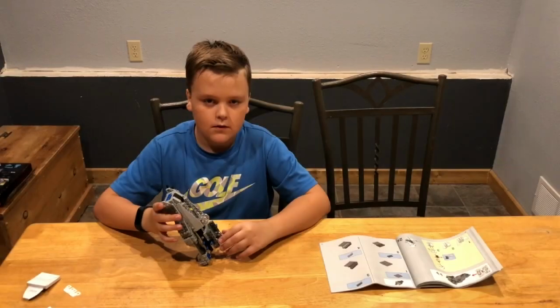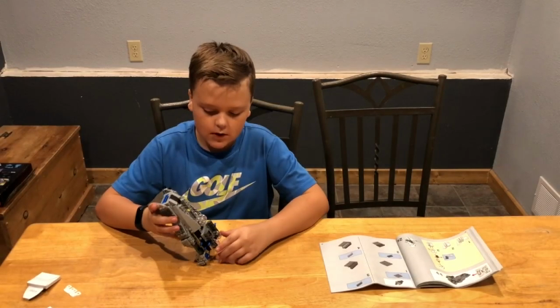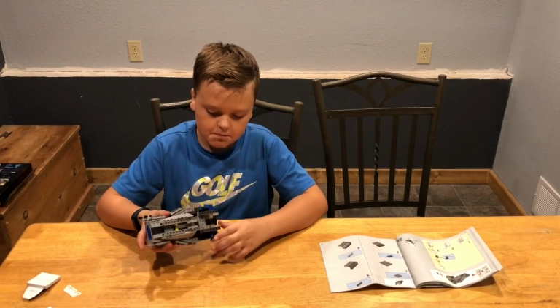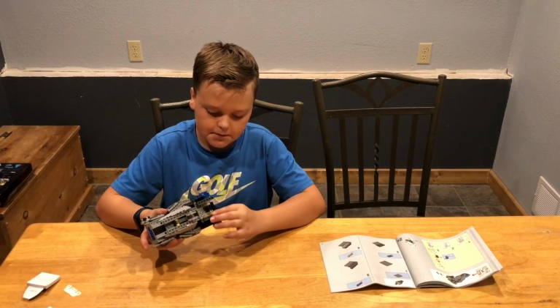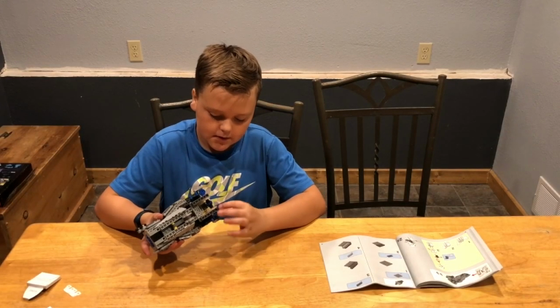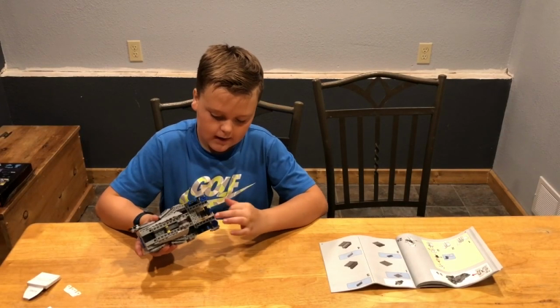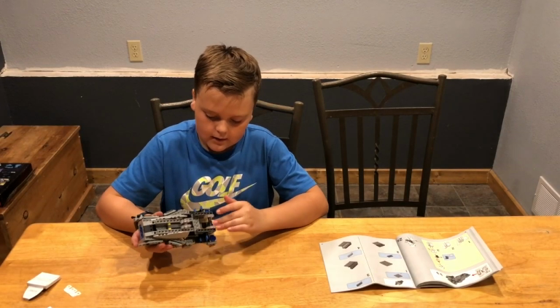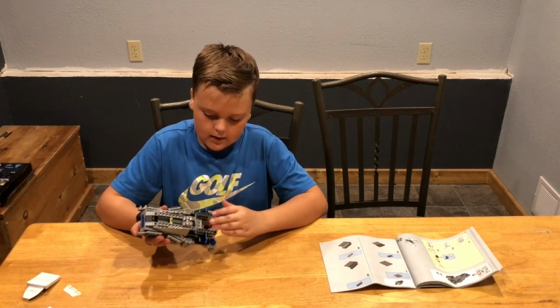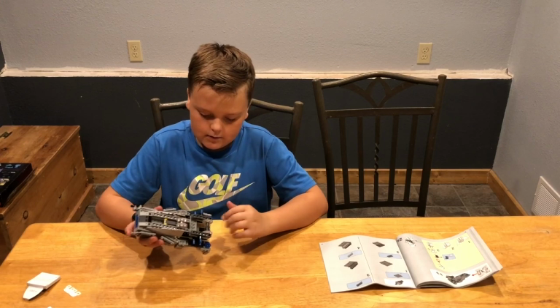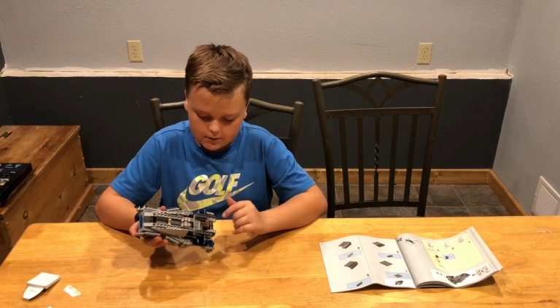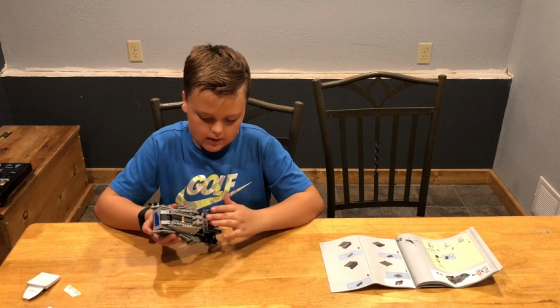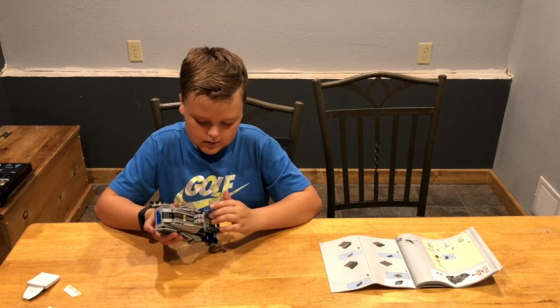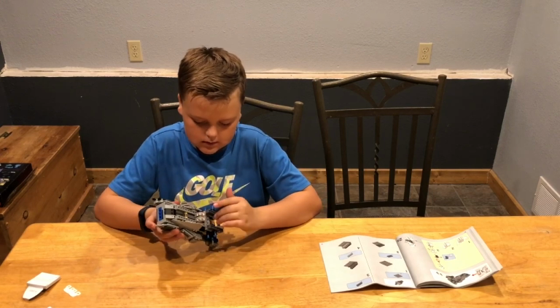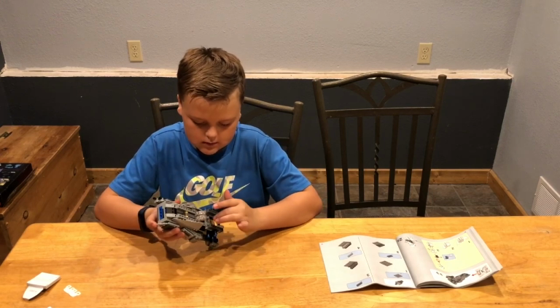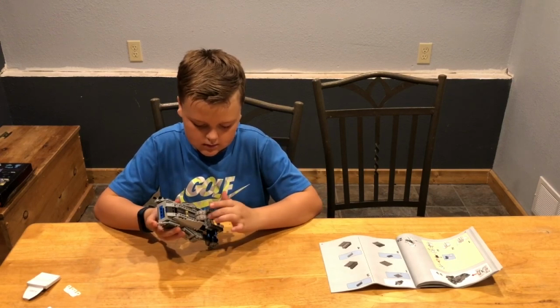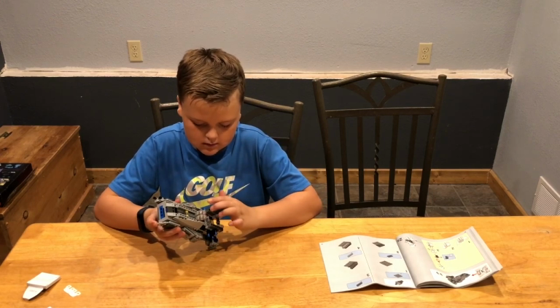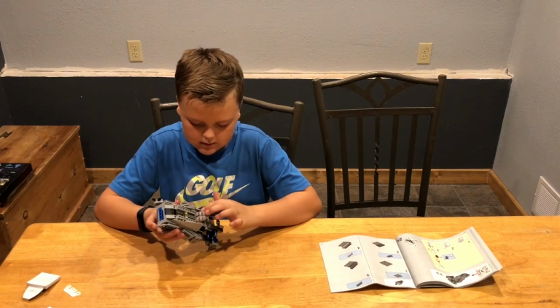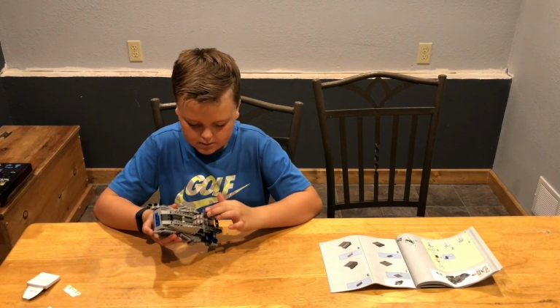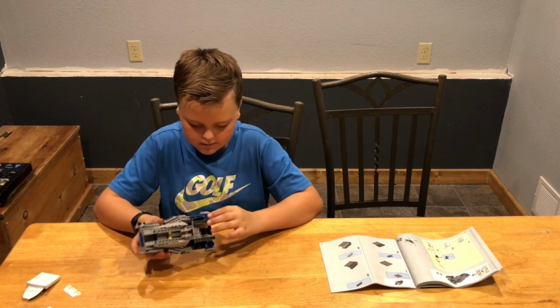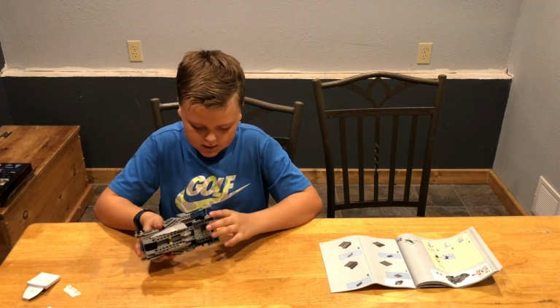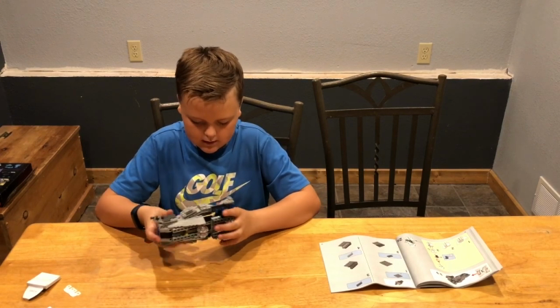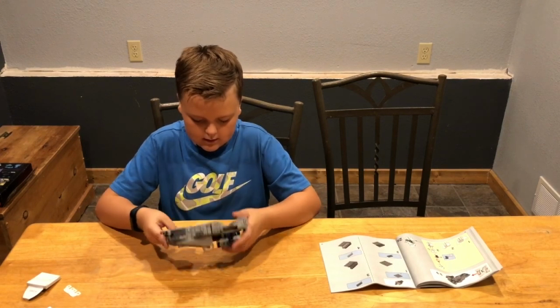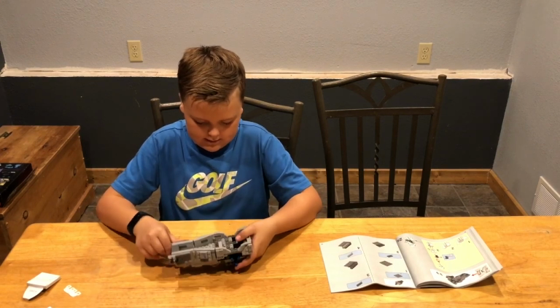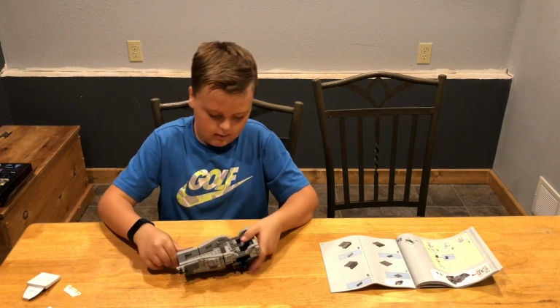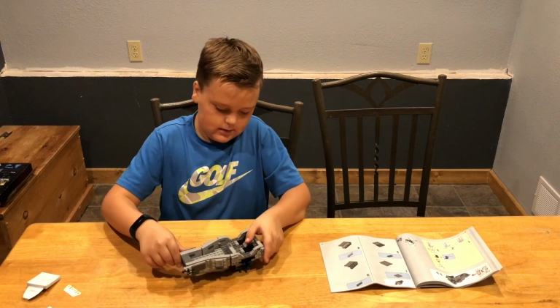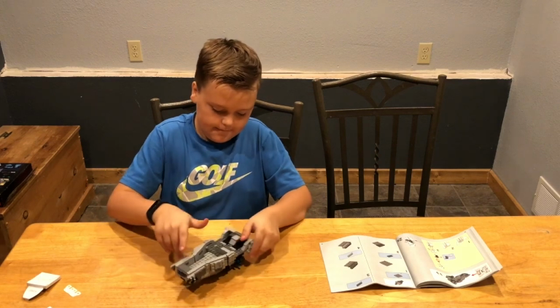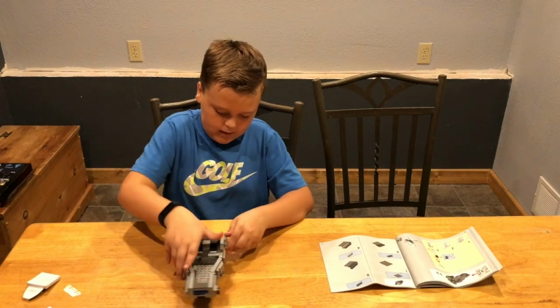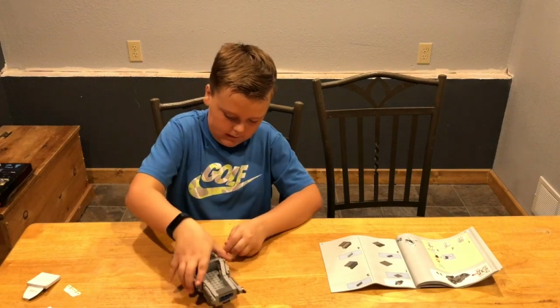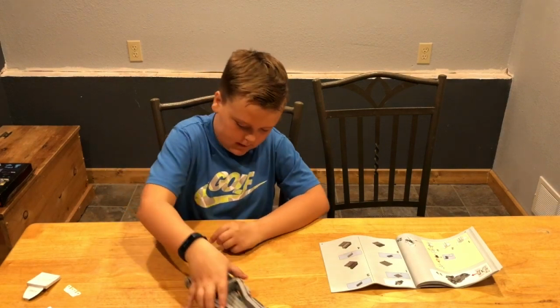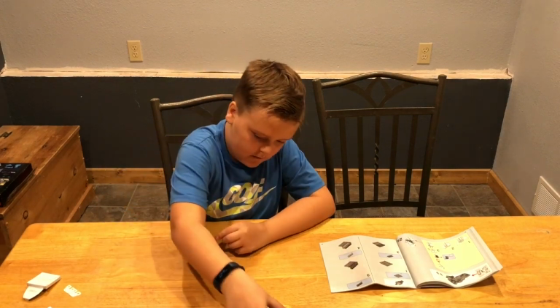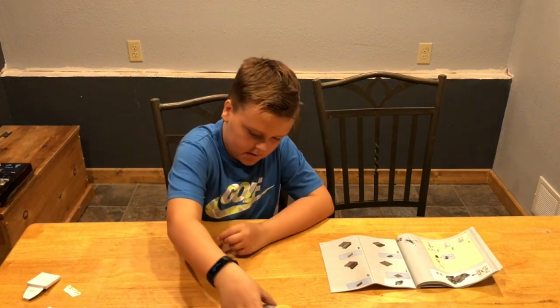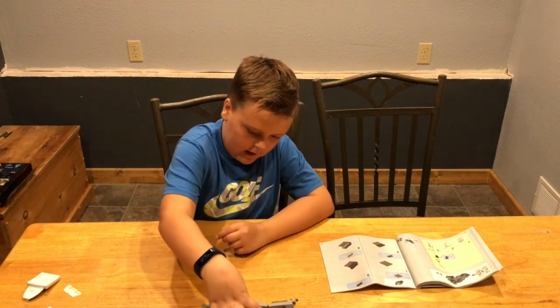We're done with bag two. We put on wheels and this whole bottom part, and now it's fun to play with — it moves around.